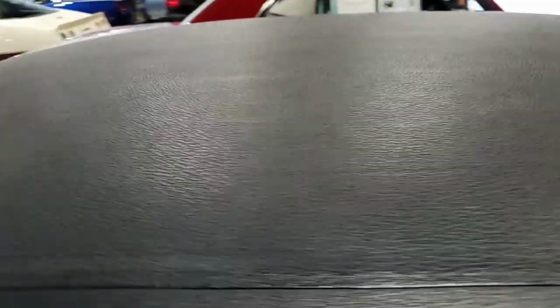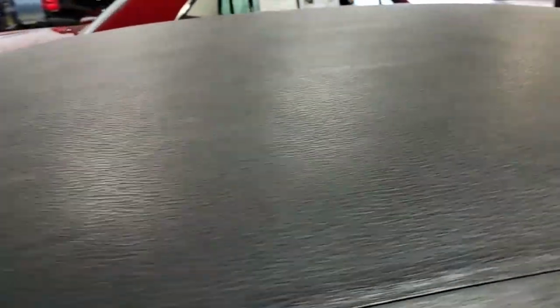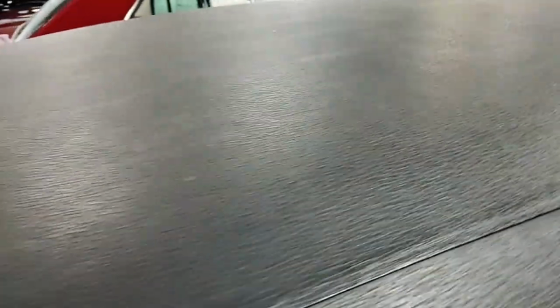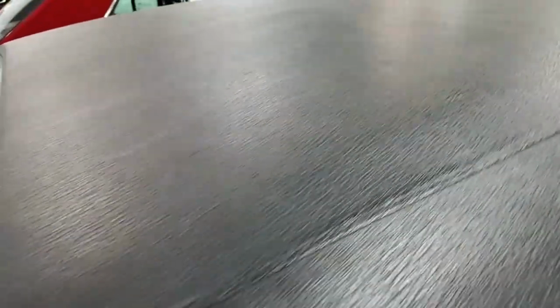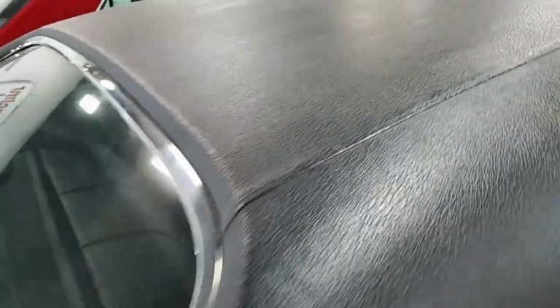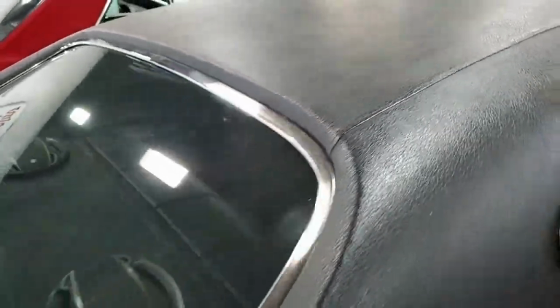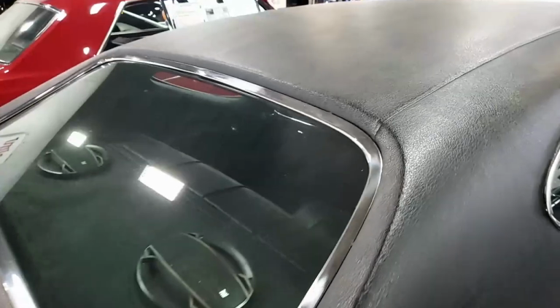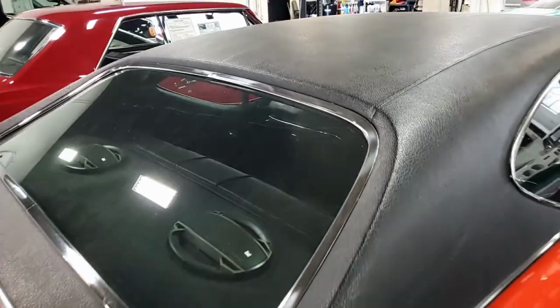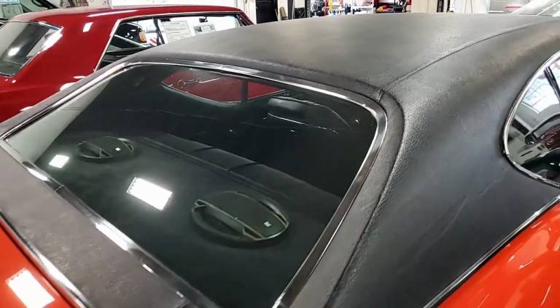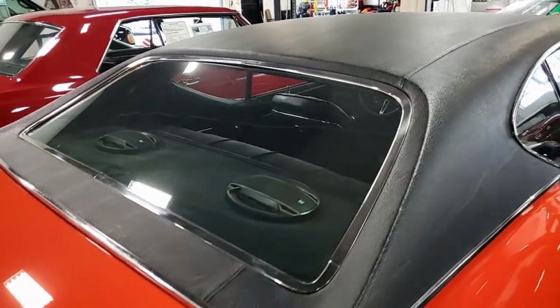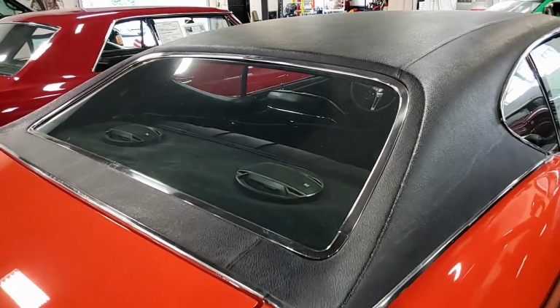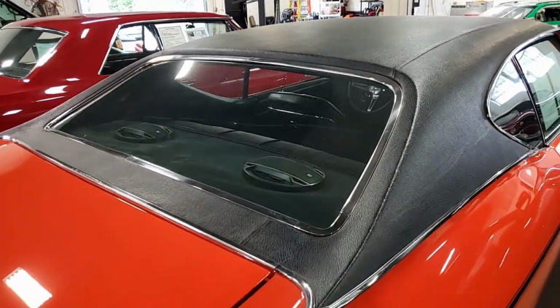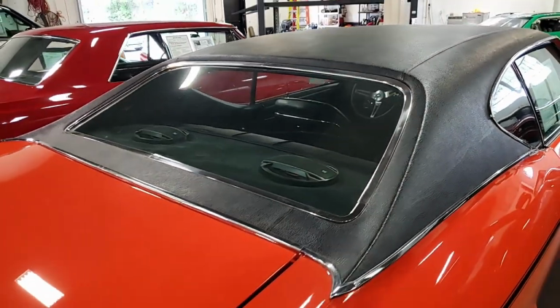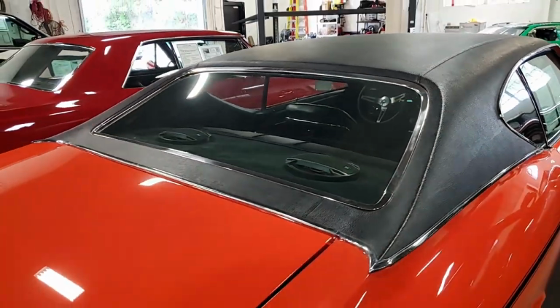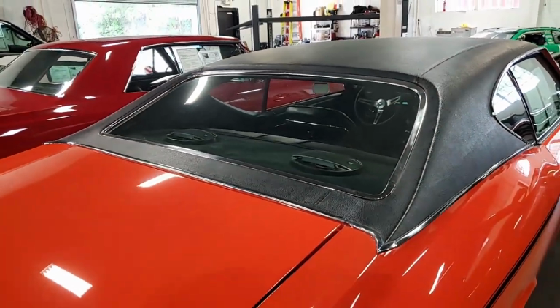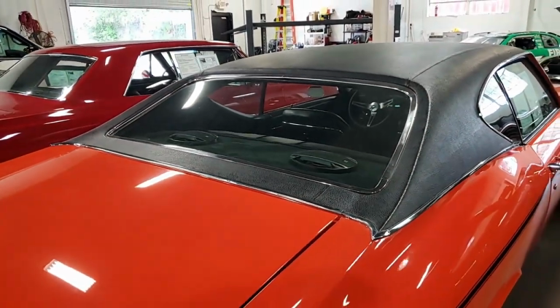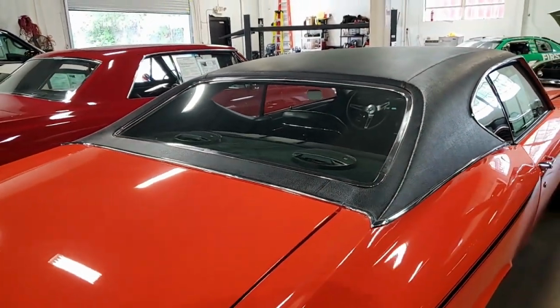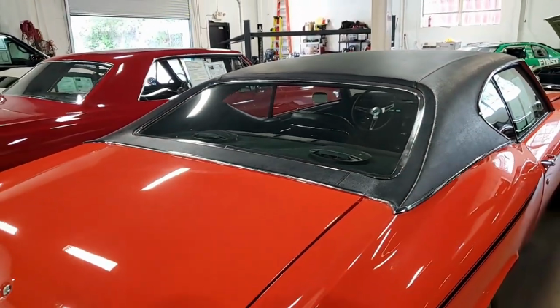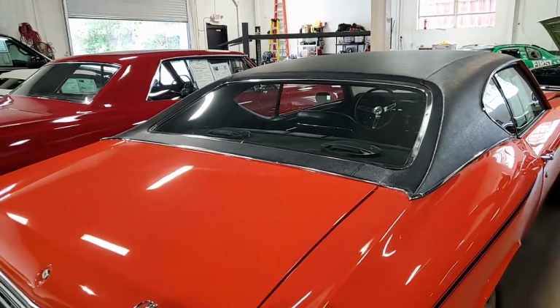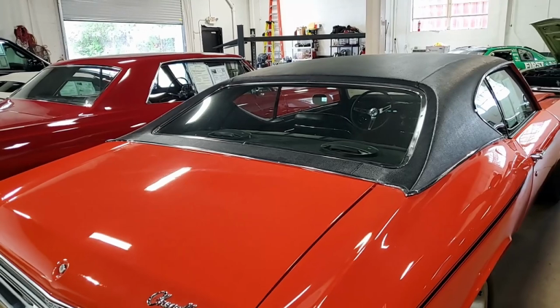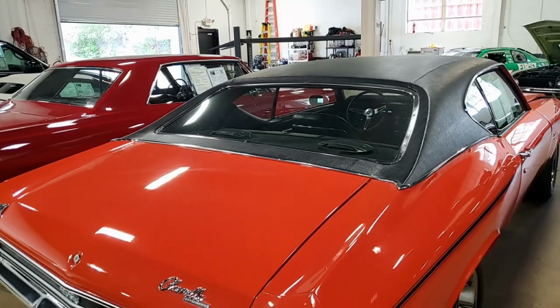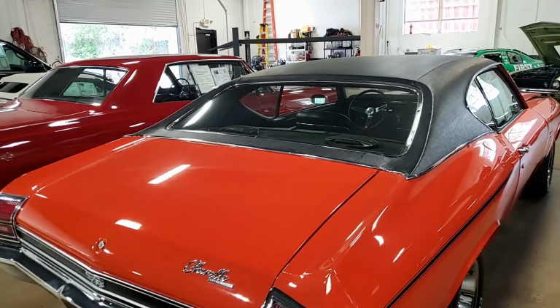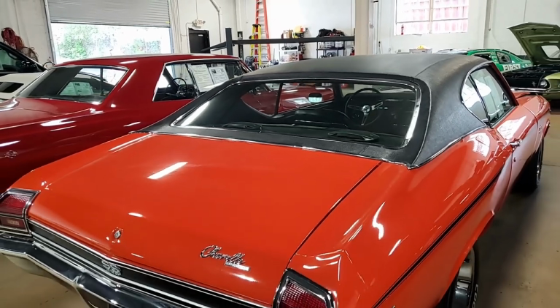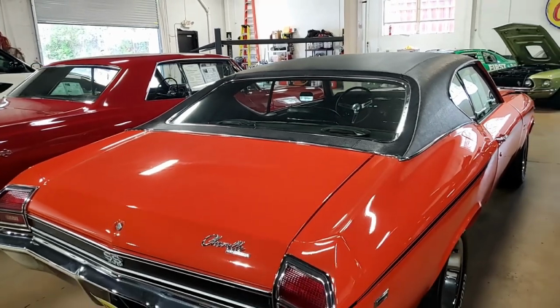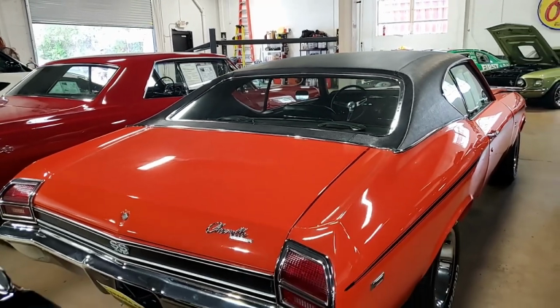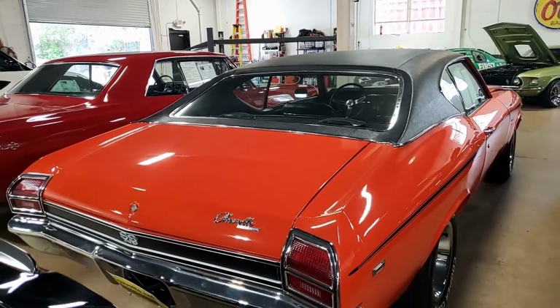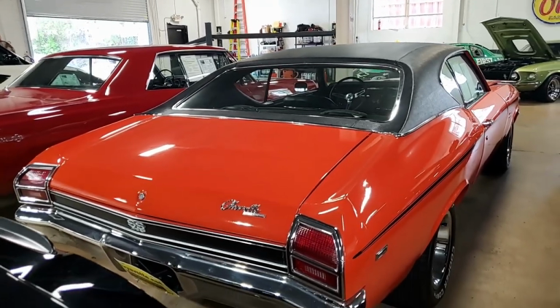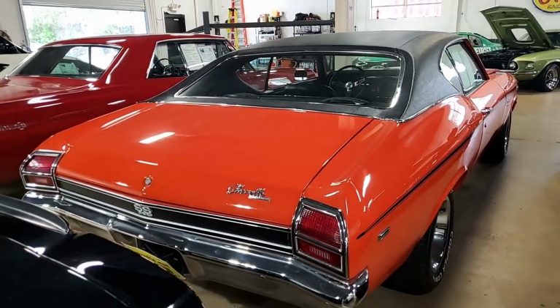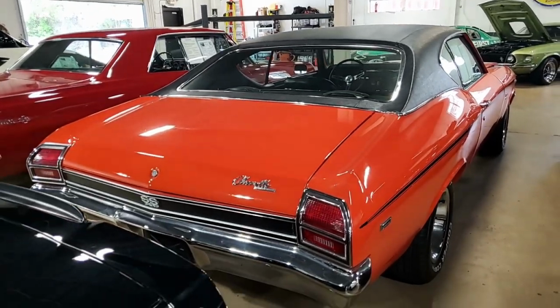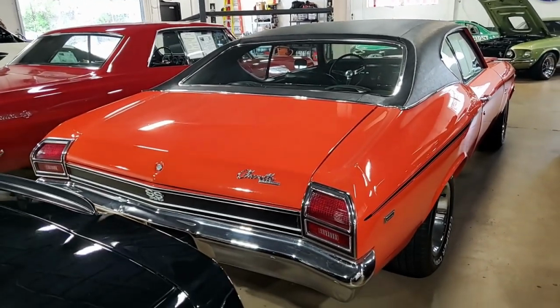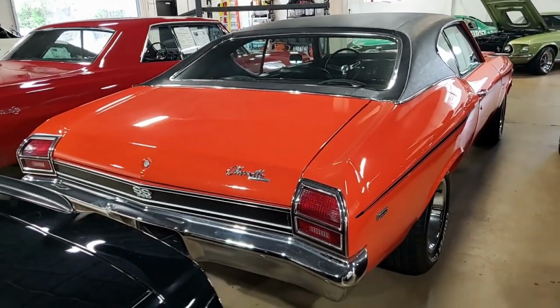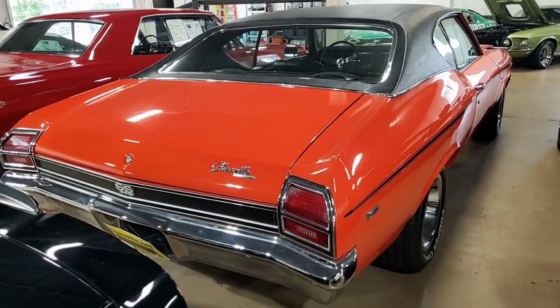The orange paint gives this car a classic muscle car look rolling down the road, and that black vinyl top — it's what we all remember. All of the chrome bumpers, window trim, and badges are in good condition with a nice sheen.